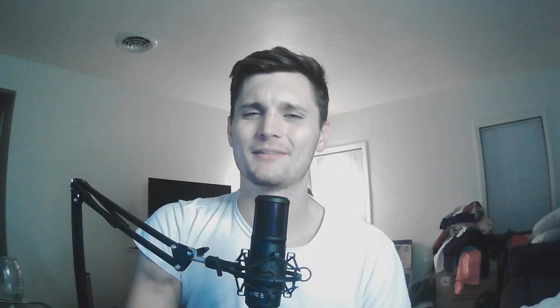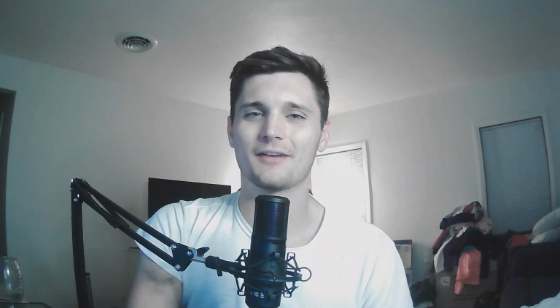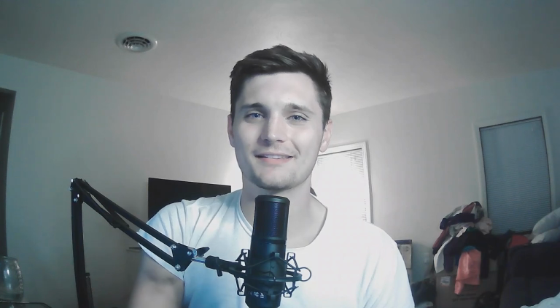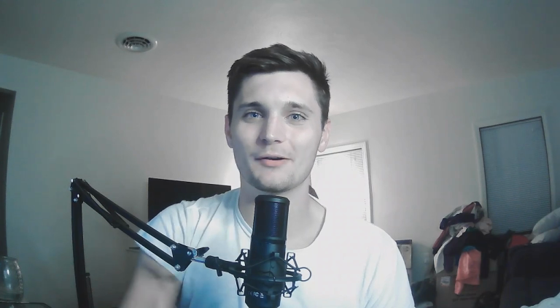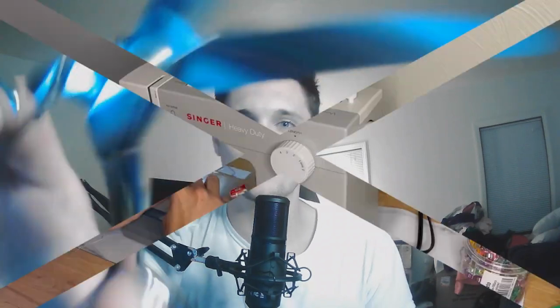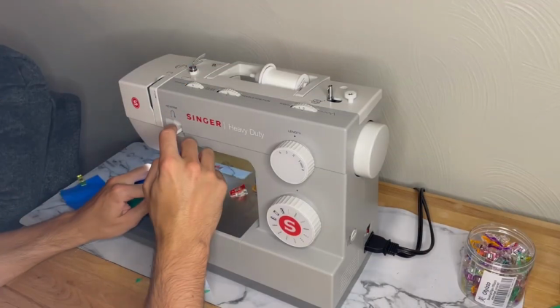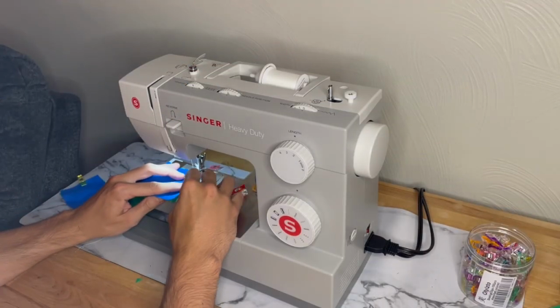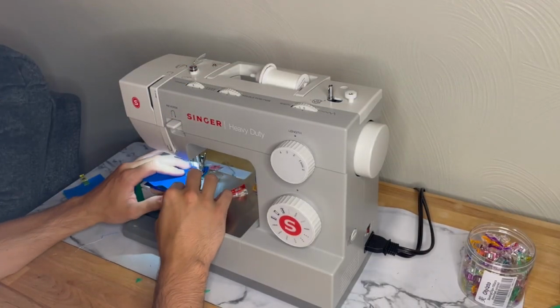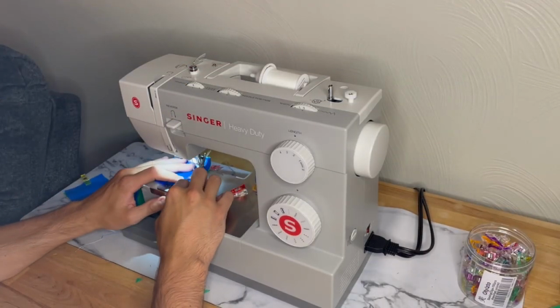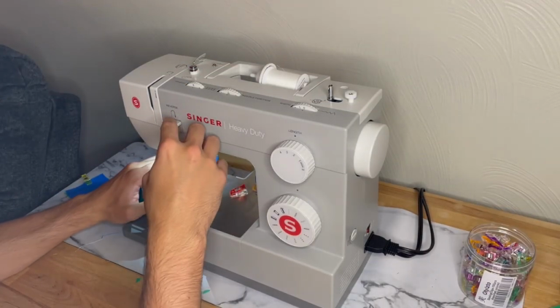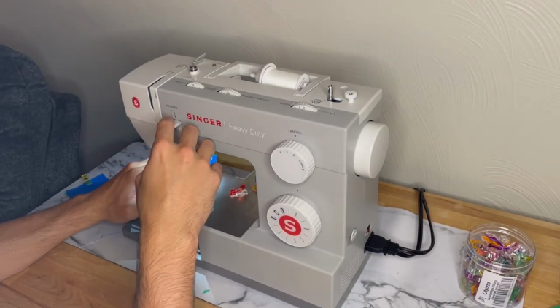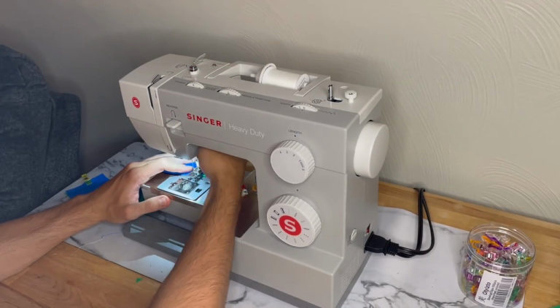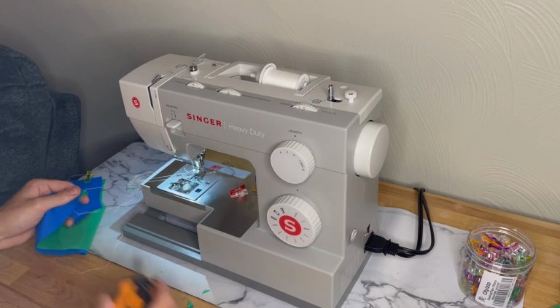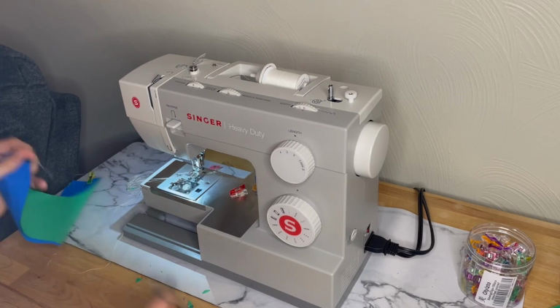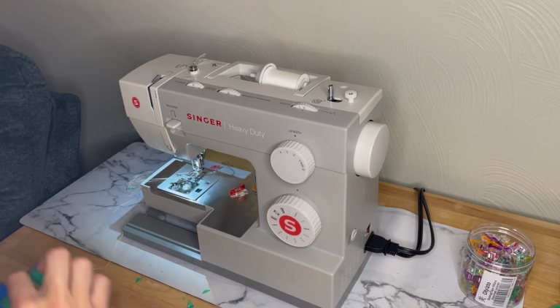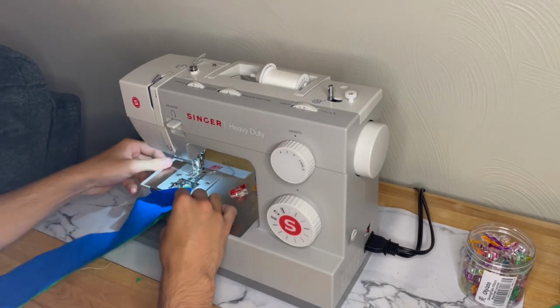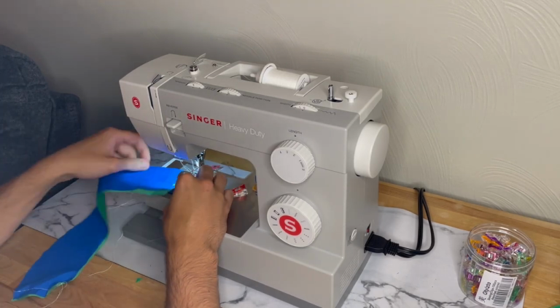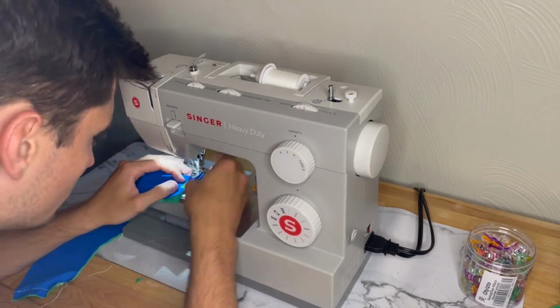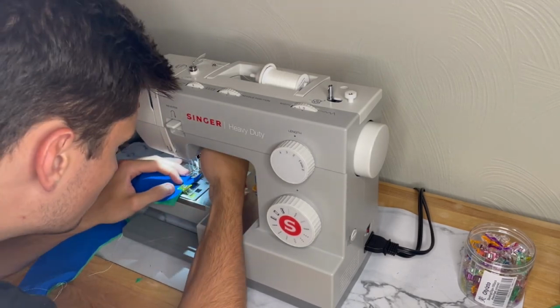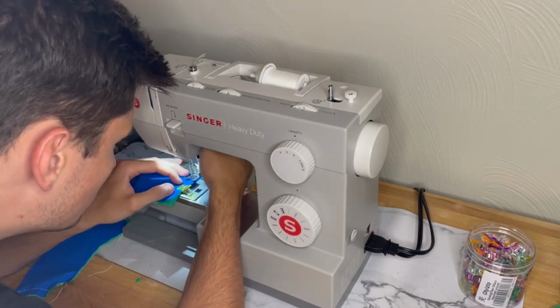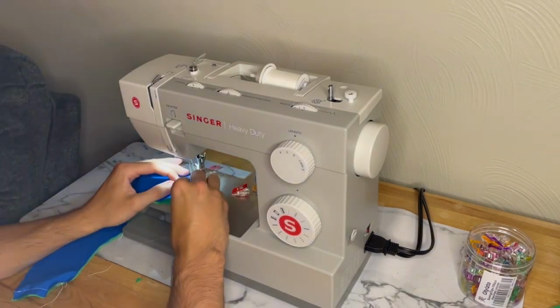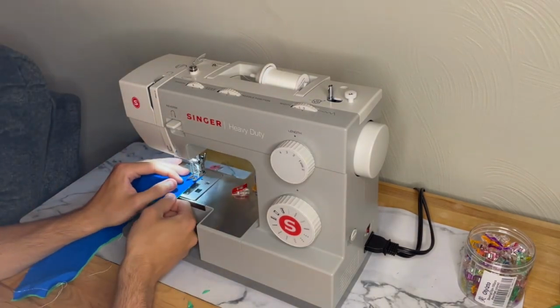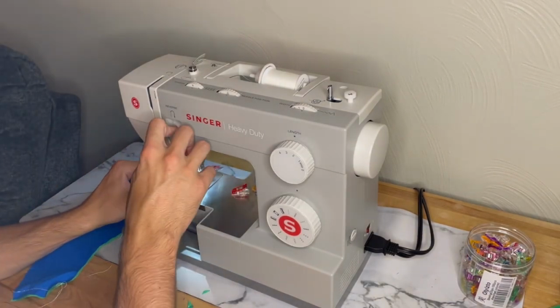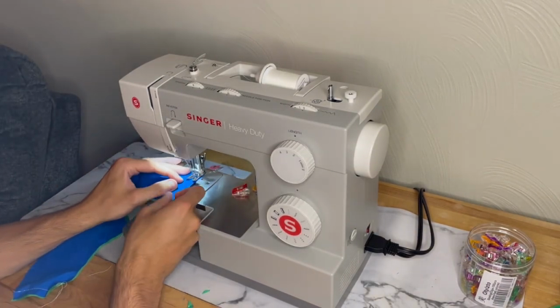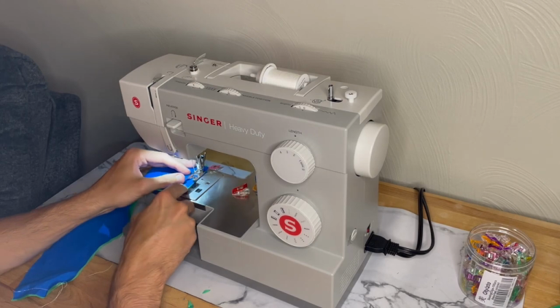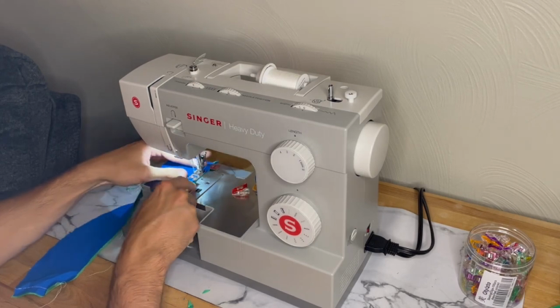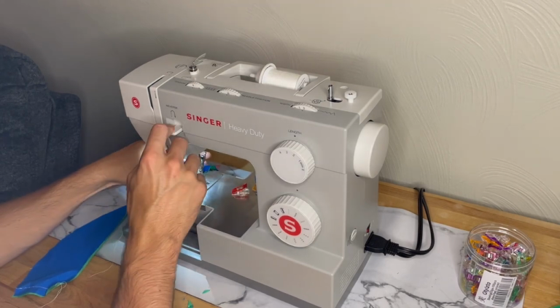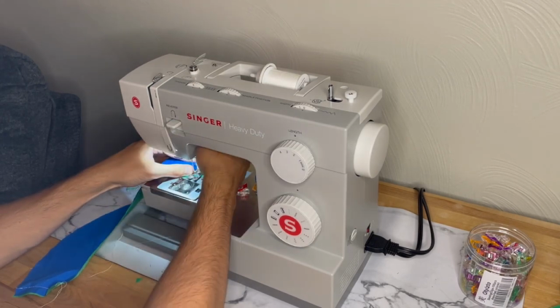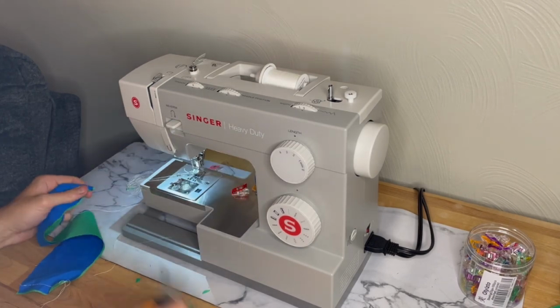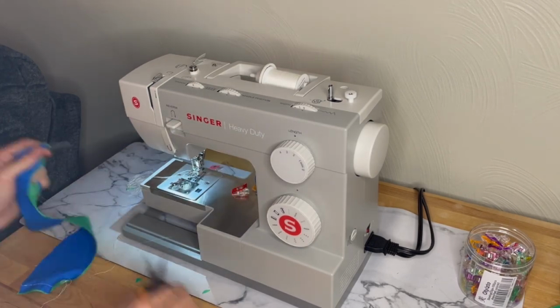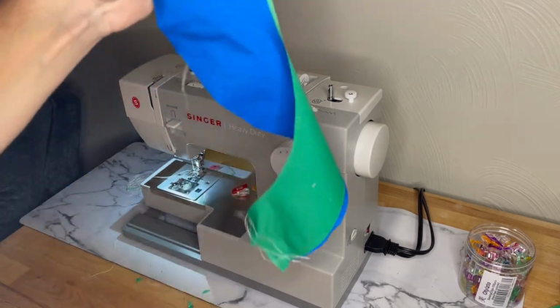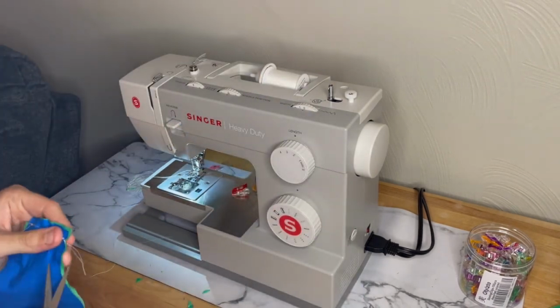But that's enough cutting — let's get to sewing. The starting stitches on this hat begin really easy with some straight lines on both the body and the brim parts. As you can see, I'm starting and ending with a backstitch as a way to keep all these stitches in line and secure.